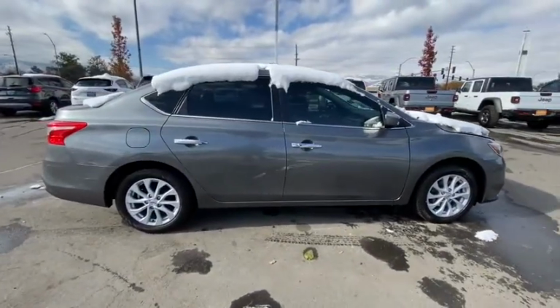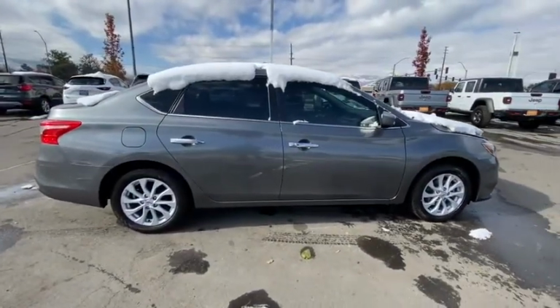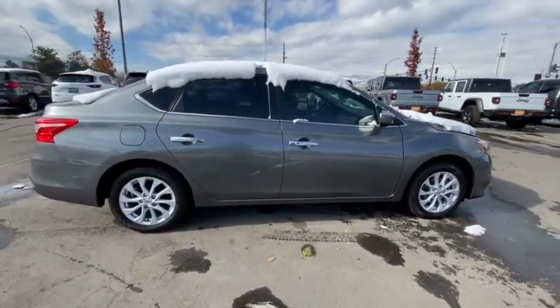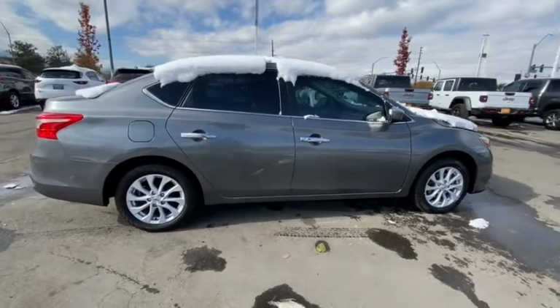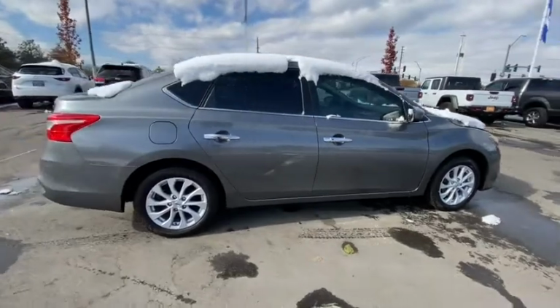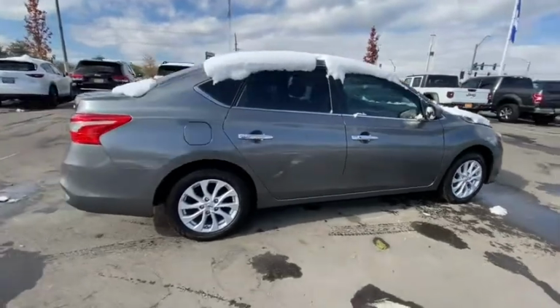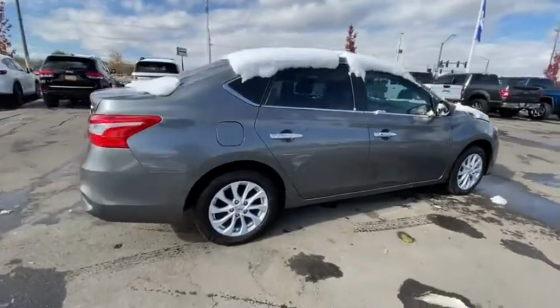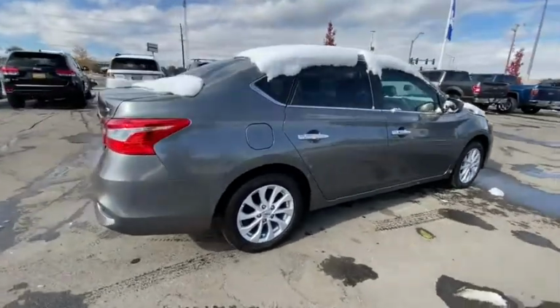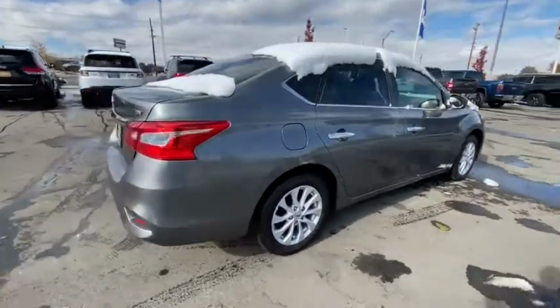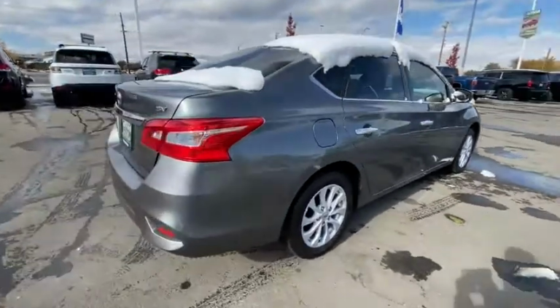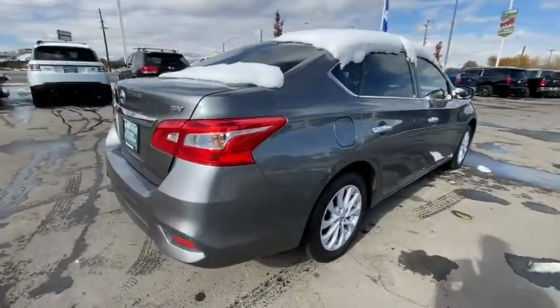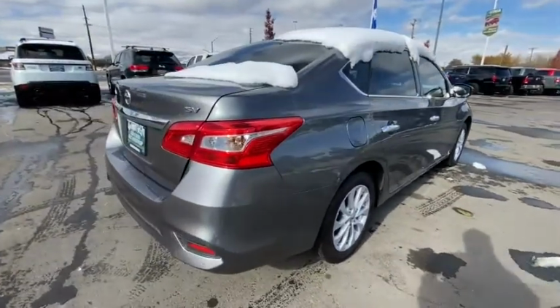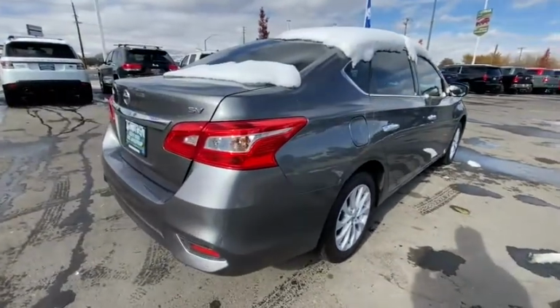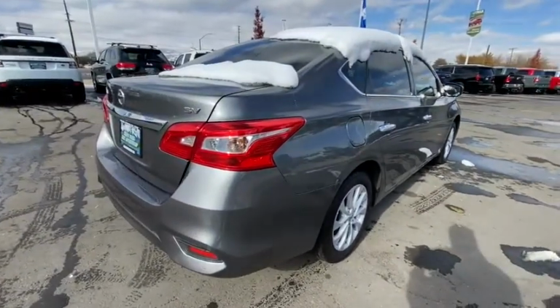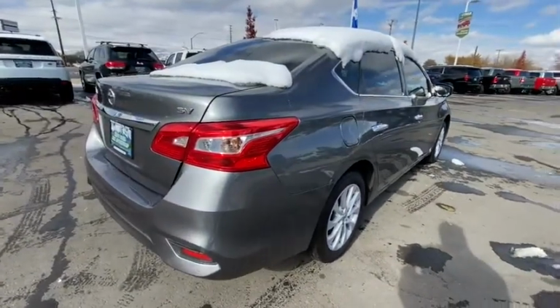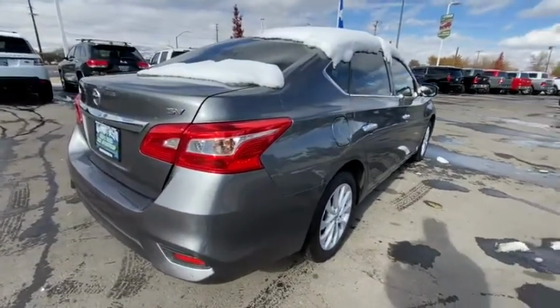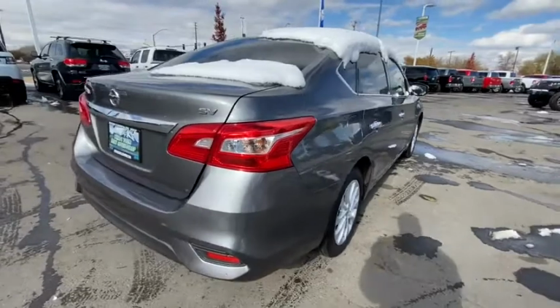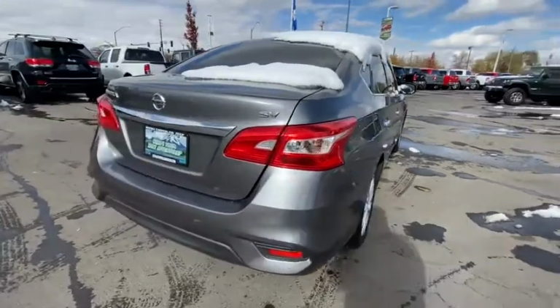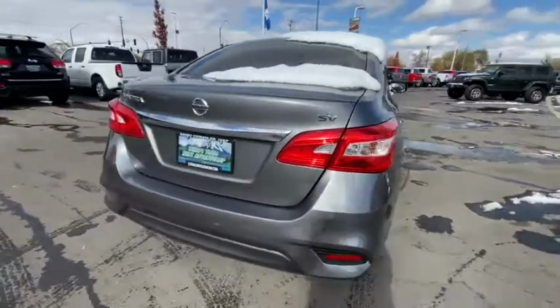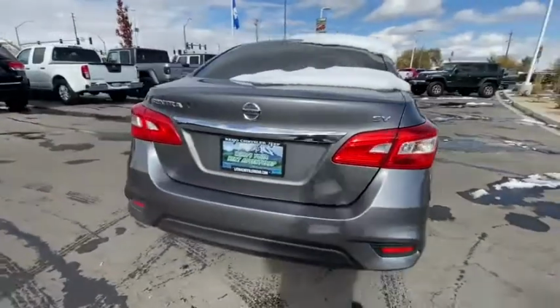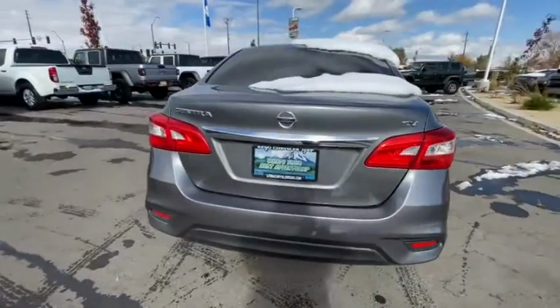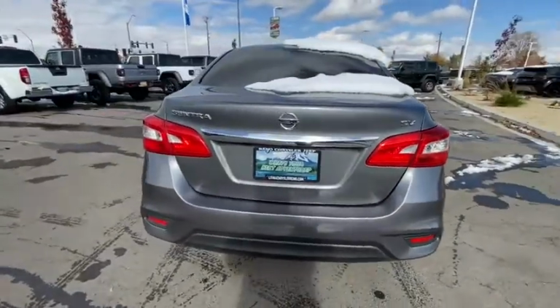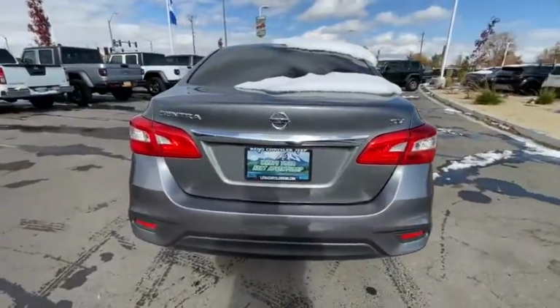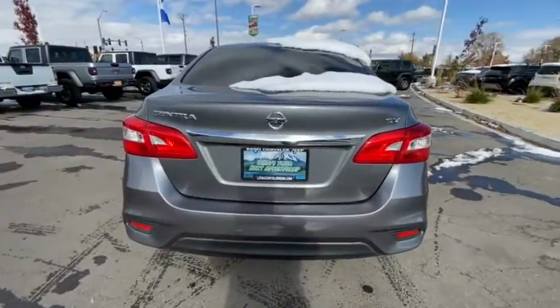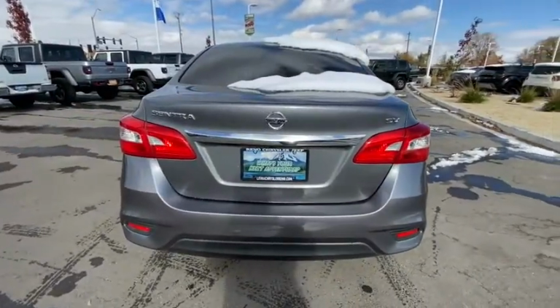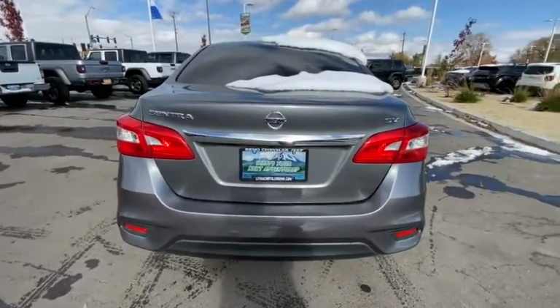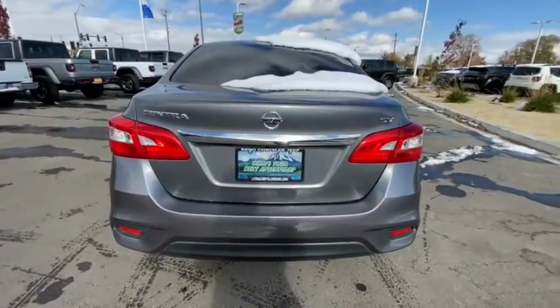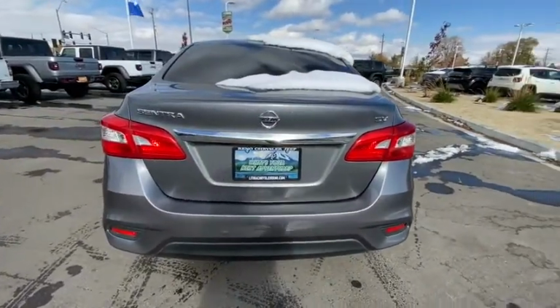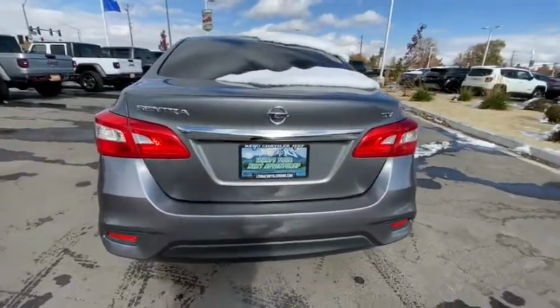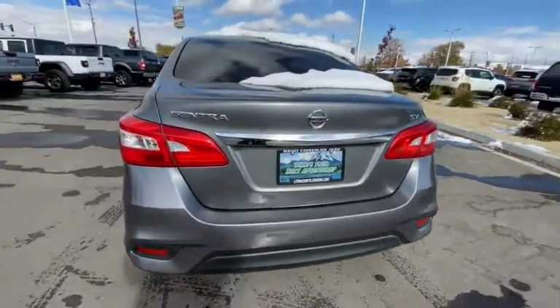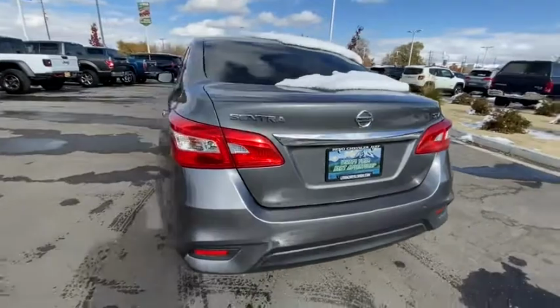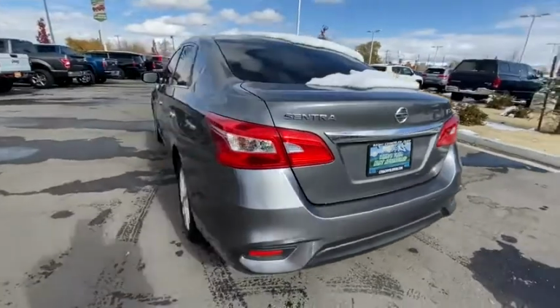This vehicle has less than 35,000 miles. Here are some of this vehicle's great options: keyless entry, backup camera, leather-wrapped steering wheel, Bluetooth, power steering, adjustable steering wheel.